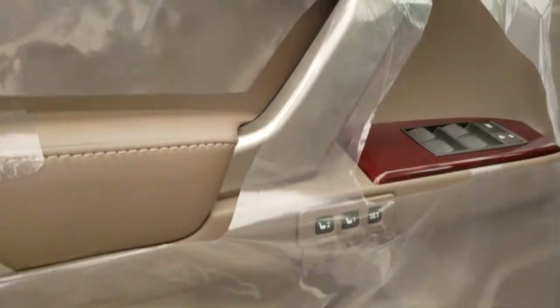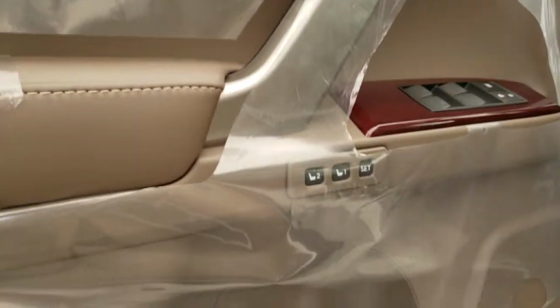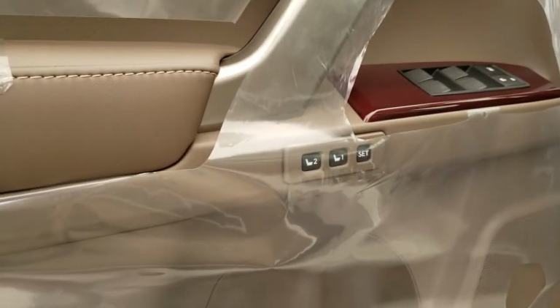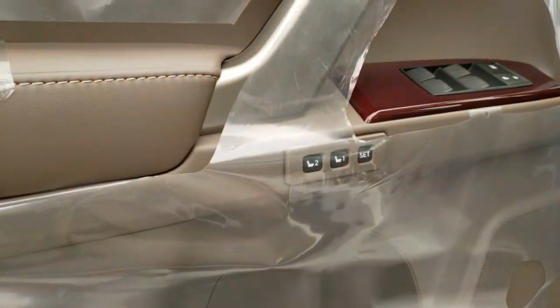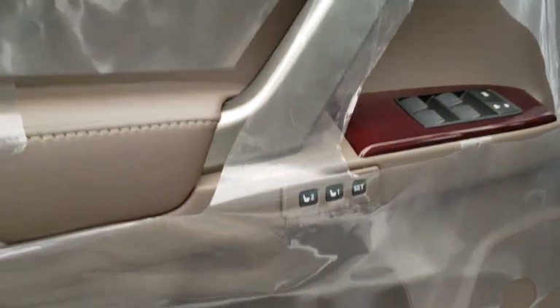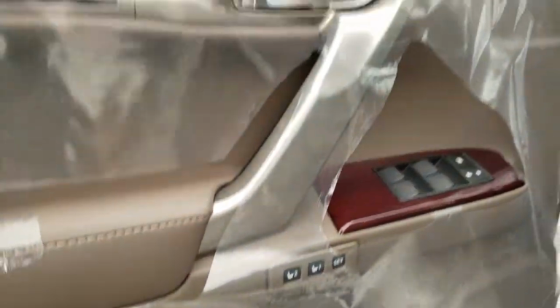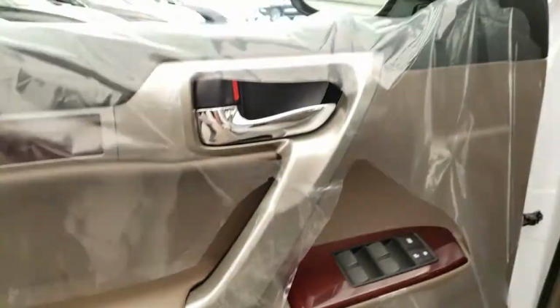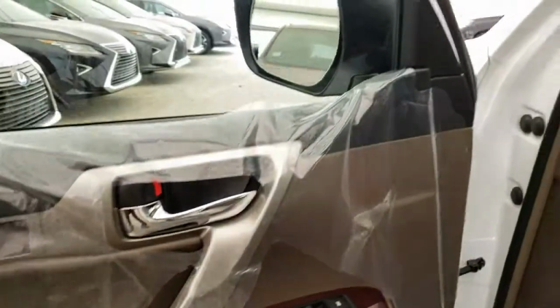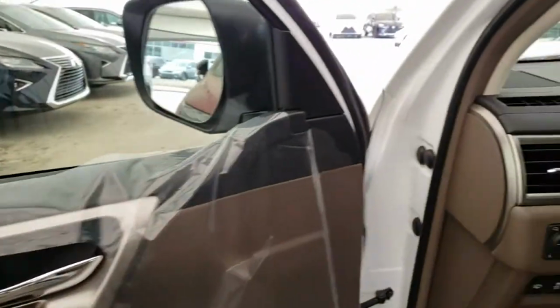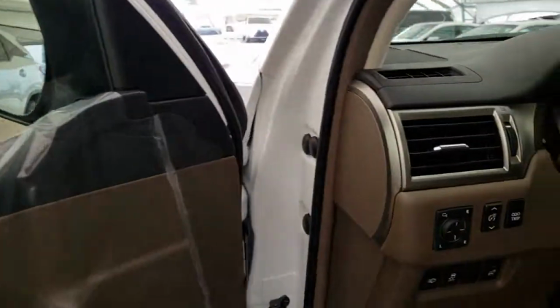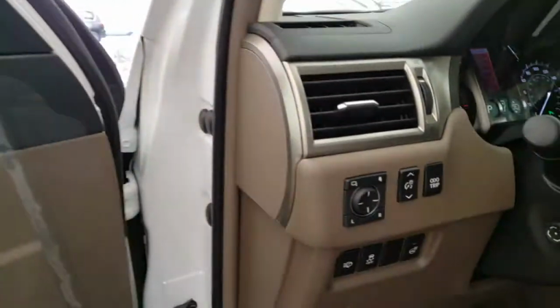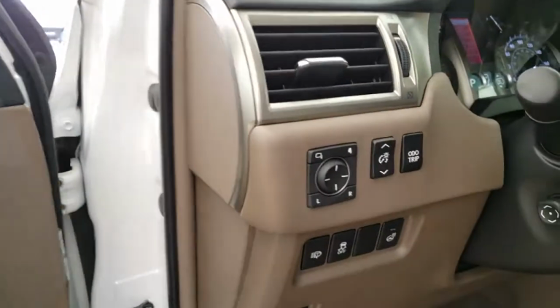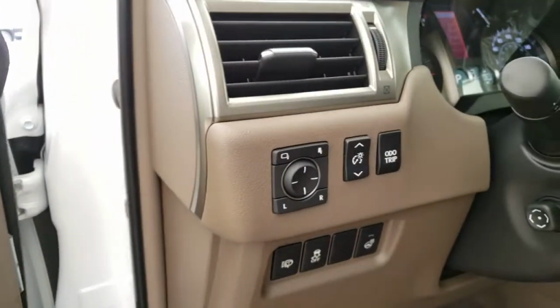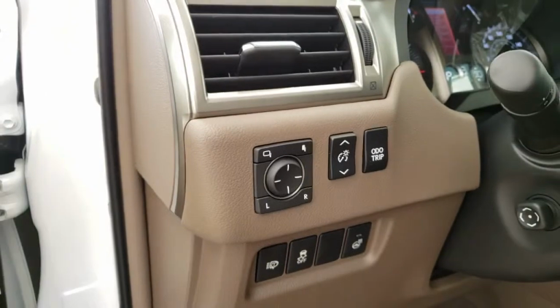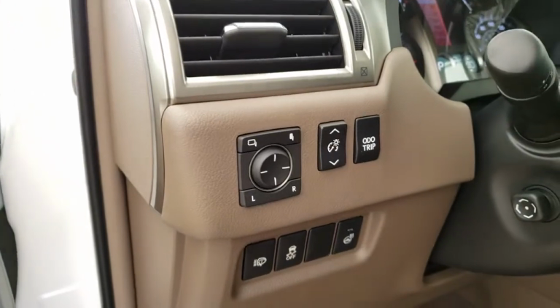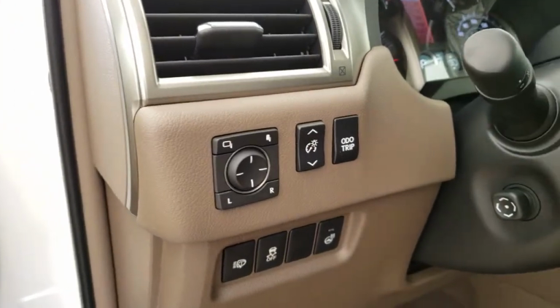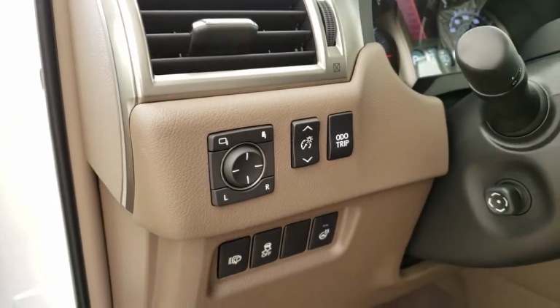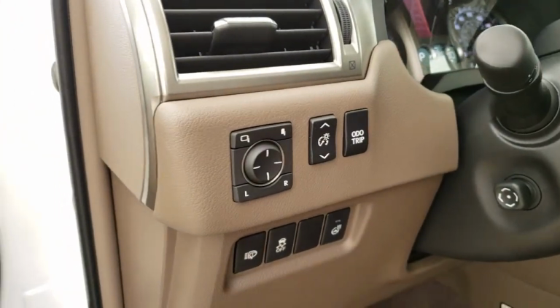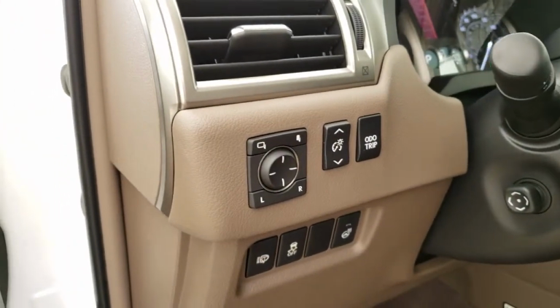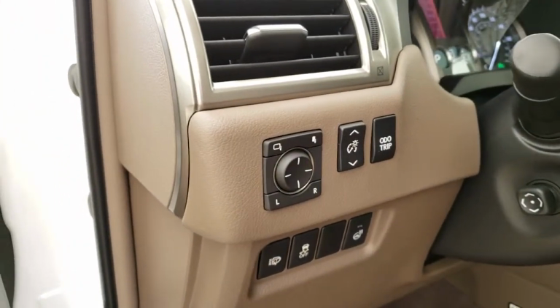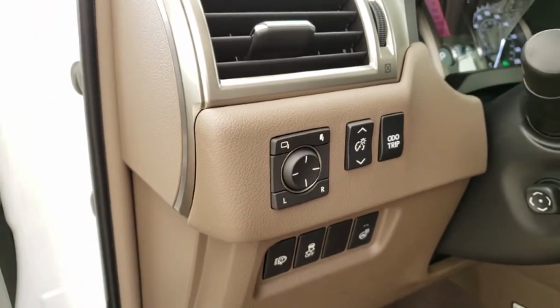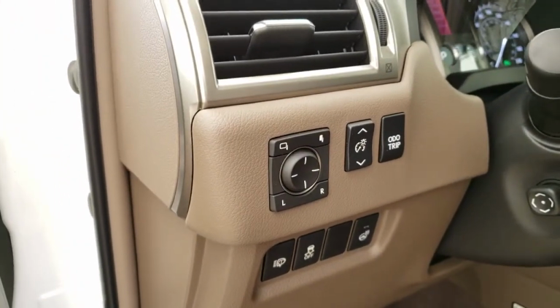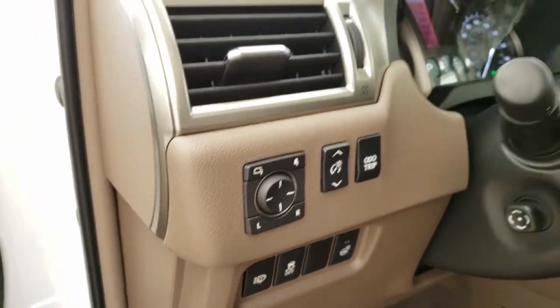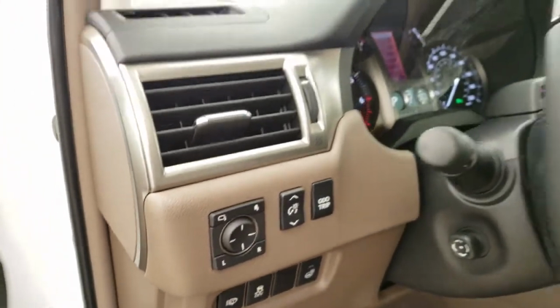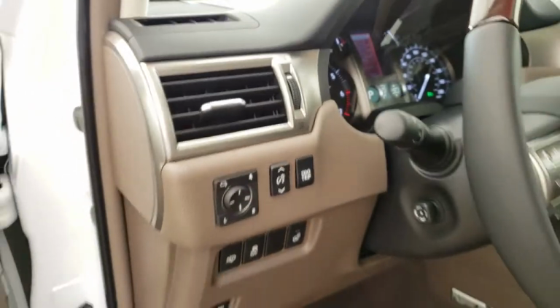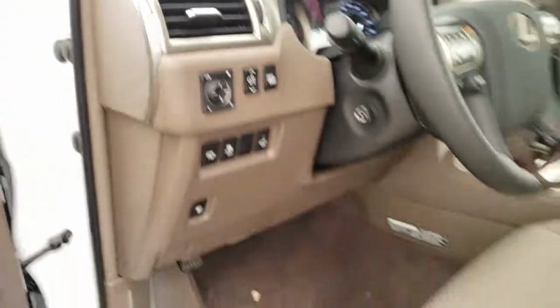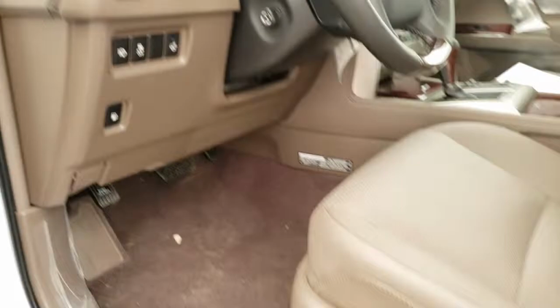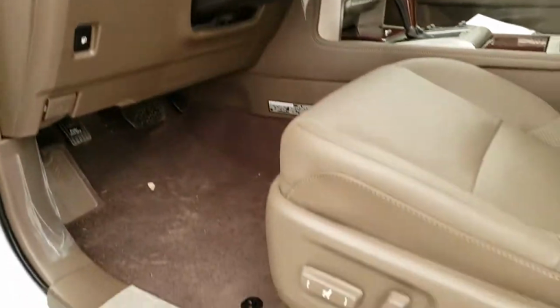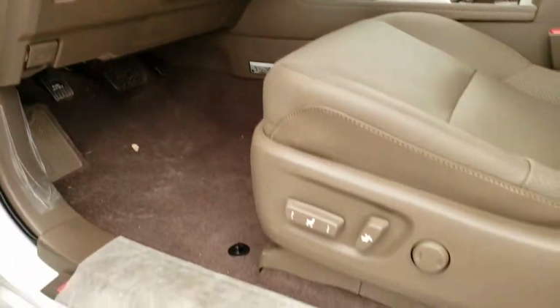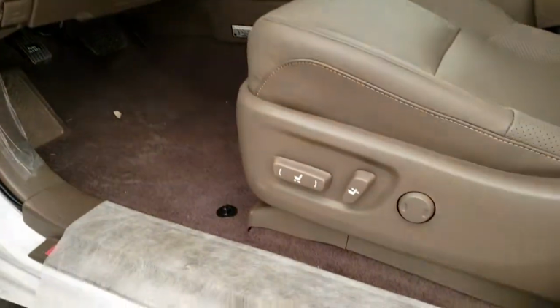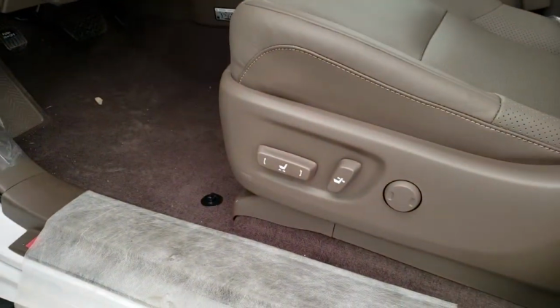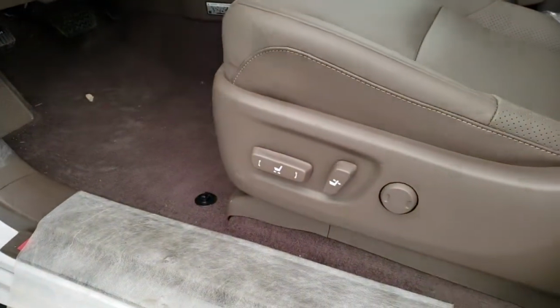Driver seat memory seating, power folding, memory and auto-dimming side mirrors, and power adjustable front seats.